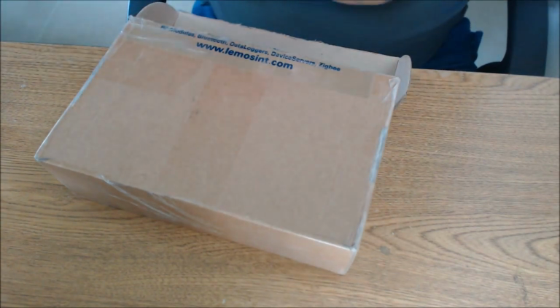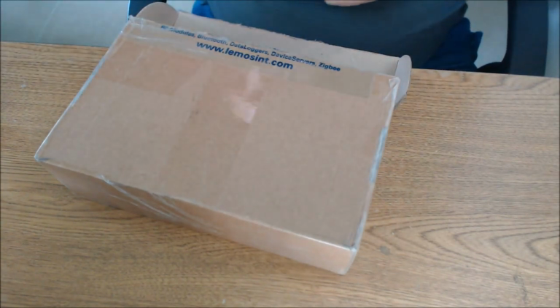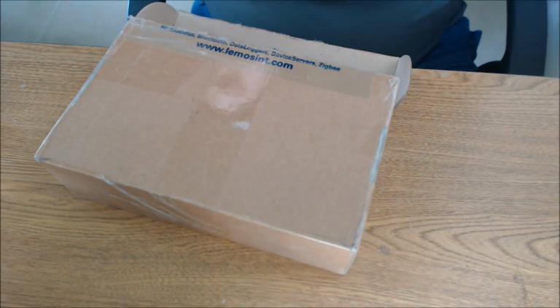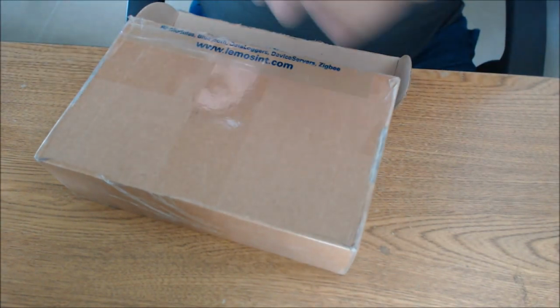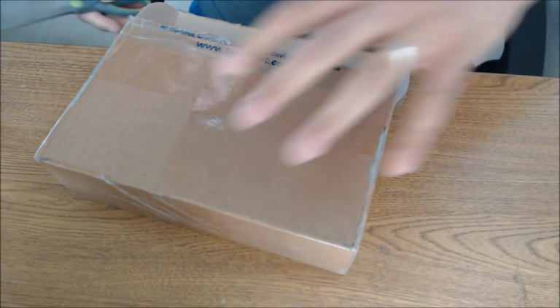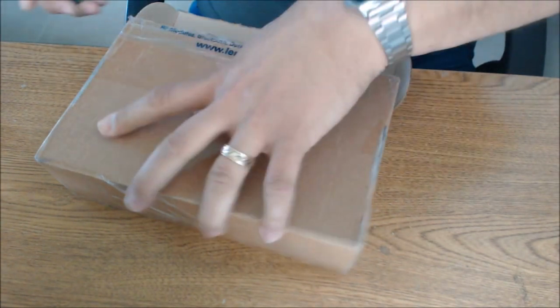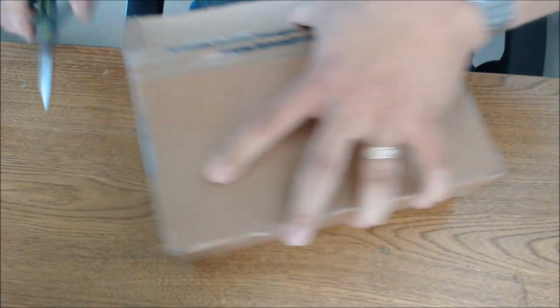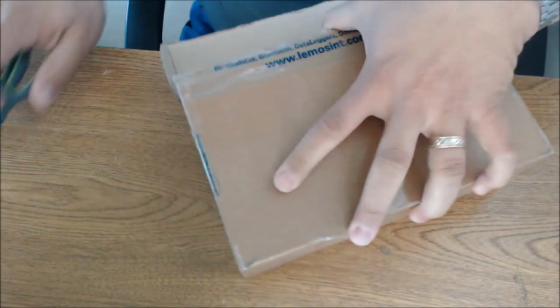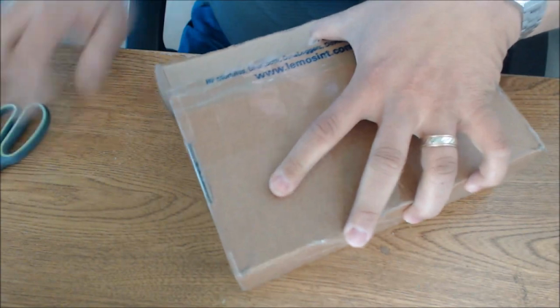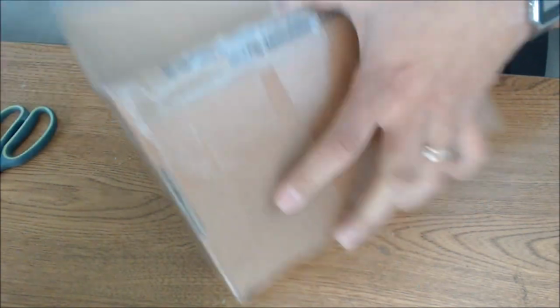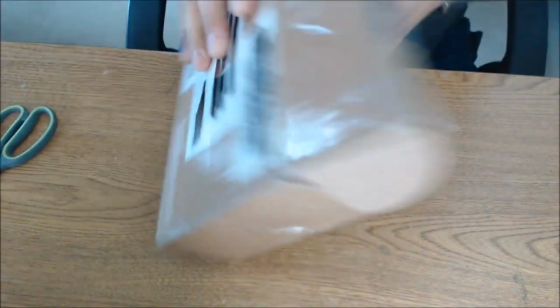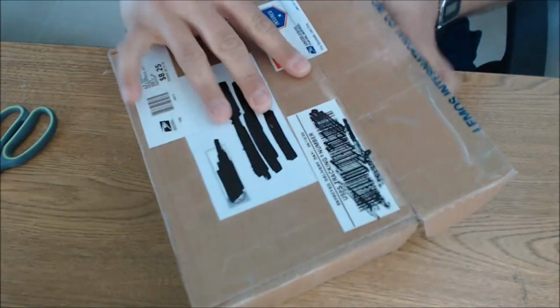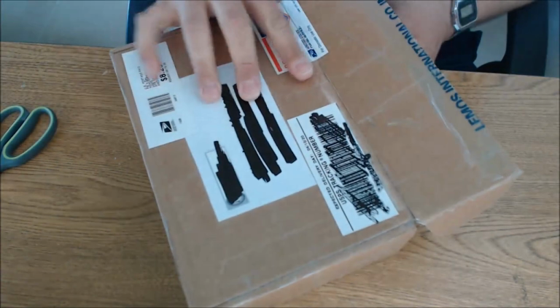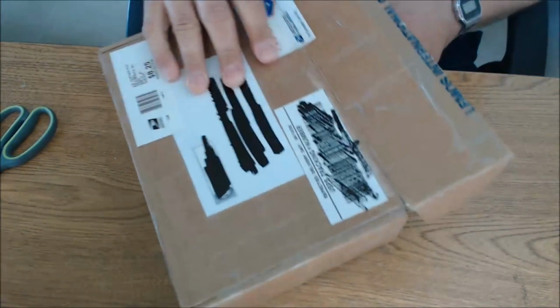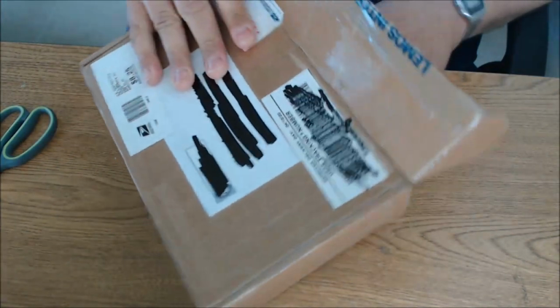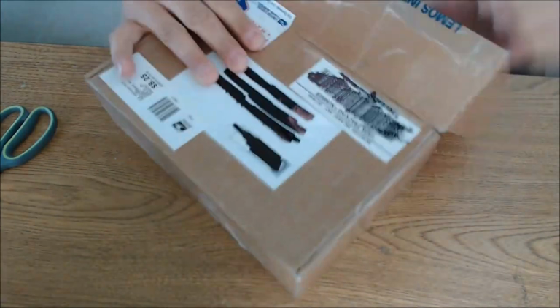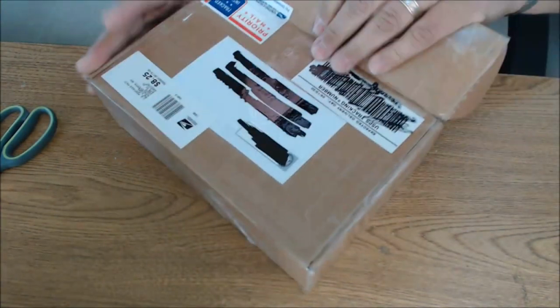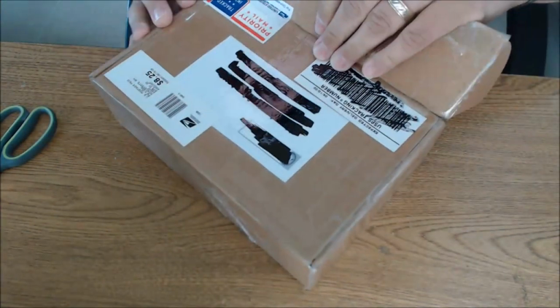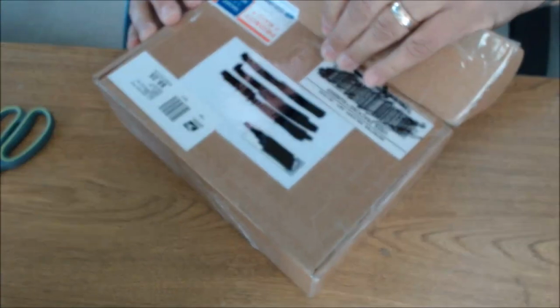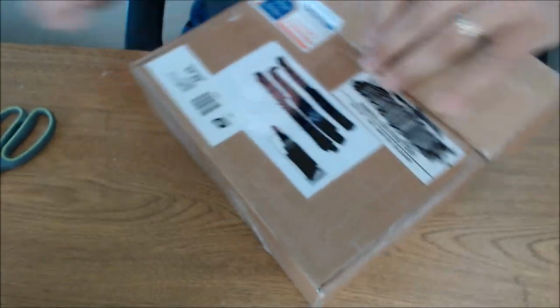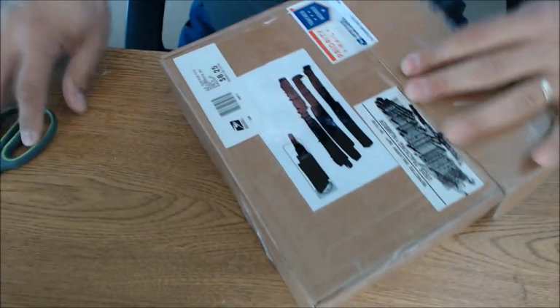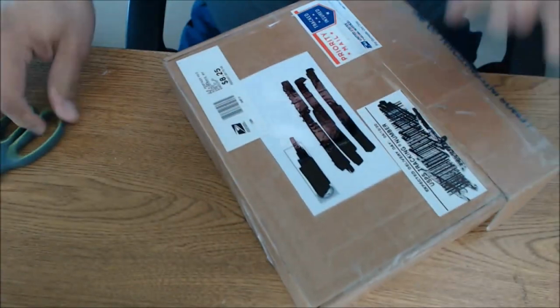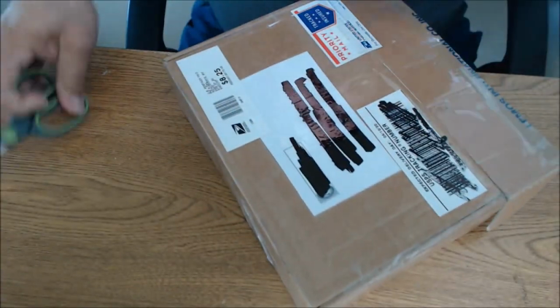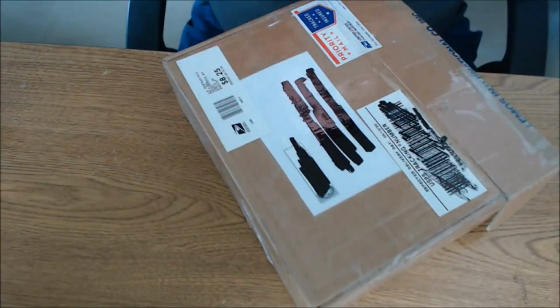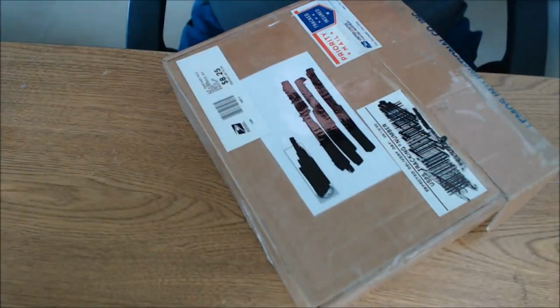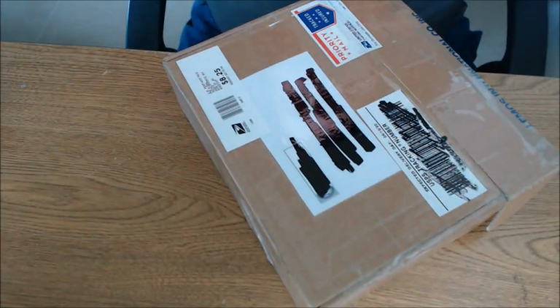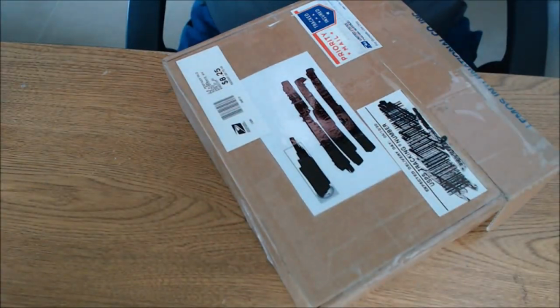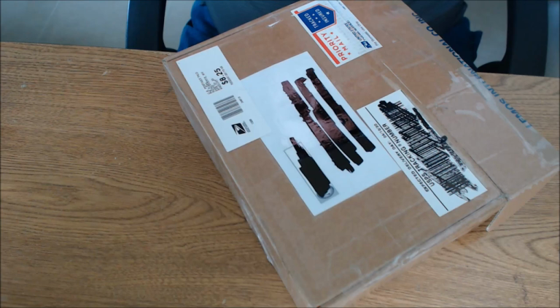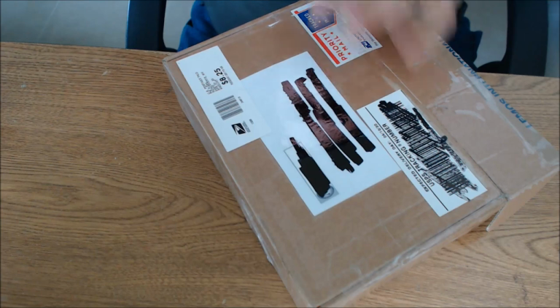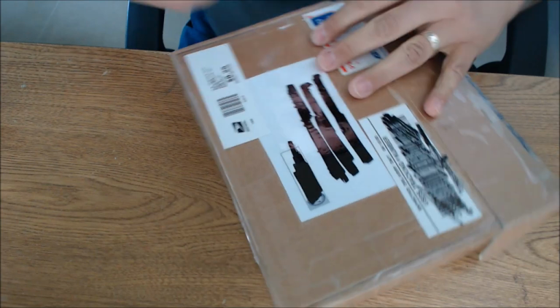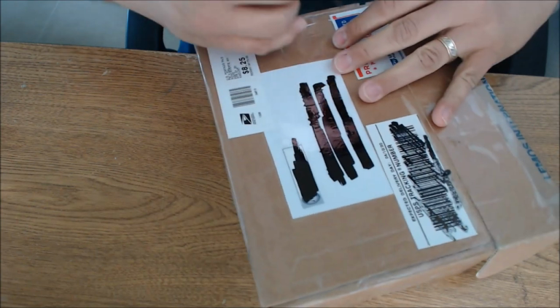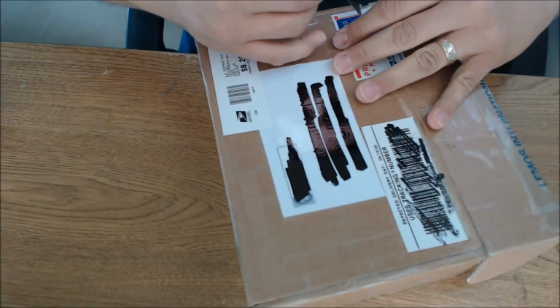Thanks Jason for making sure that this is nice and secure. That should be it, I think. Hopefully that'll do it. Let's get this guy opened up — yep, there's some more tape here on the top. Let's get that open.